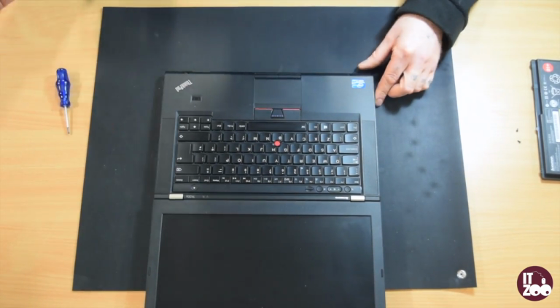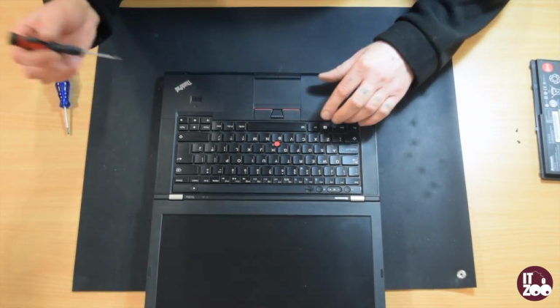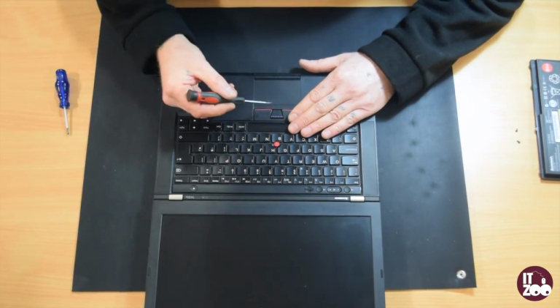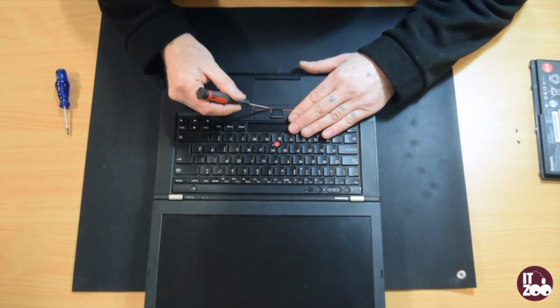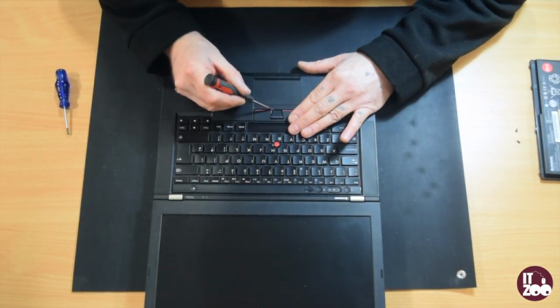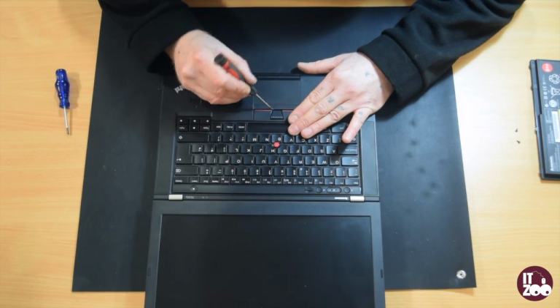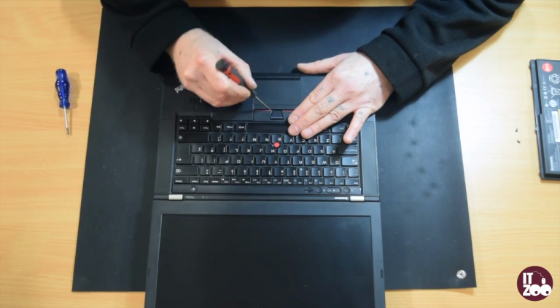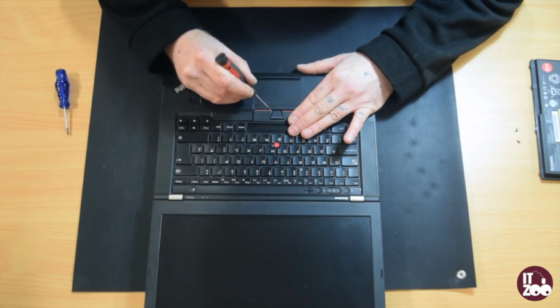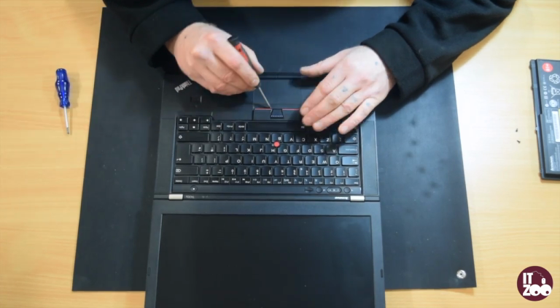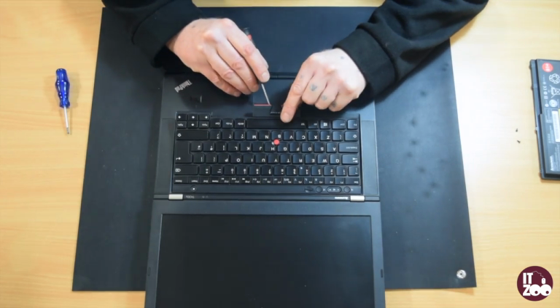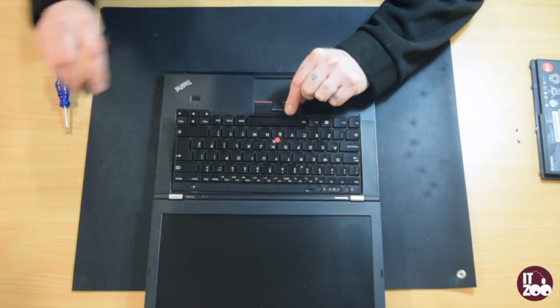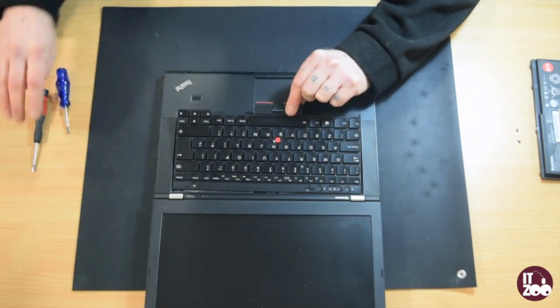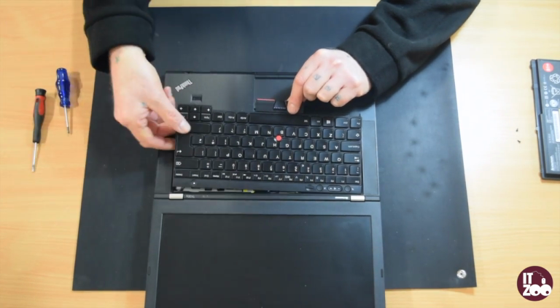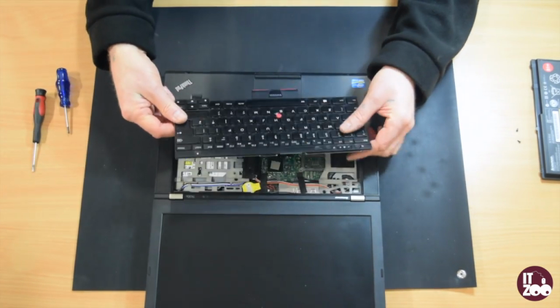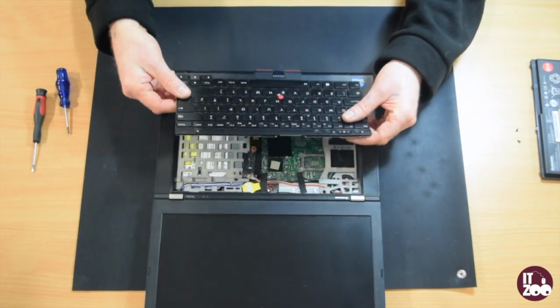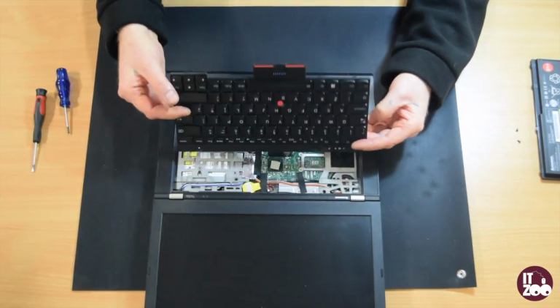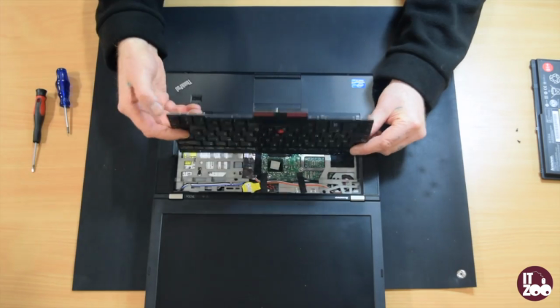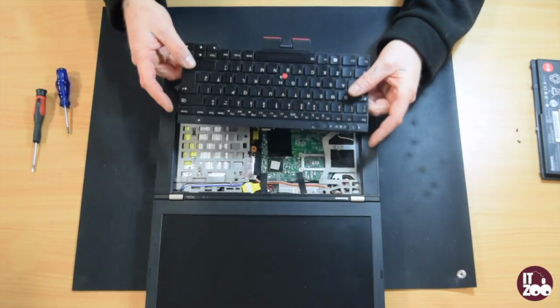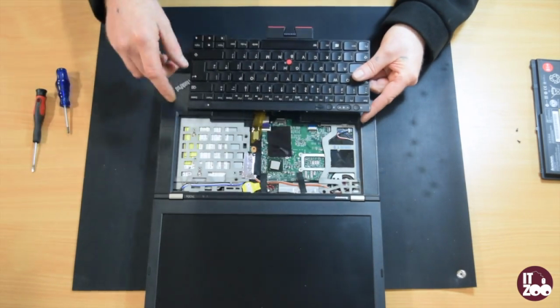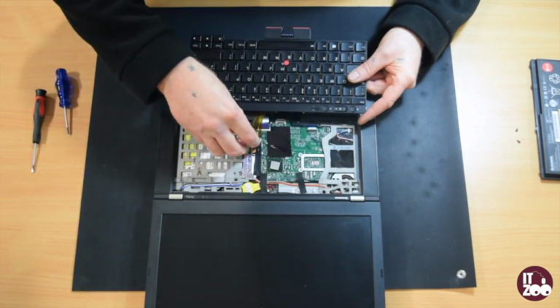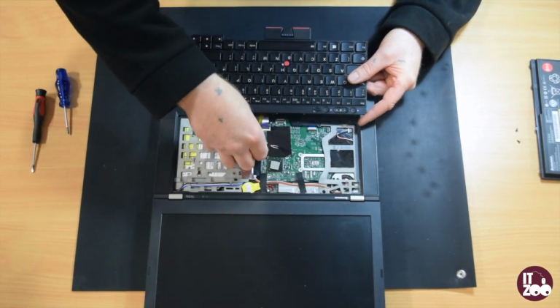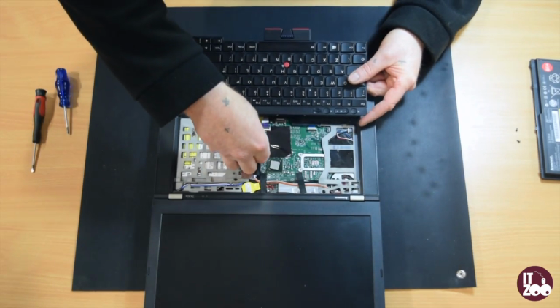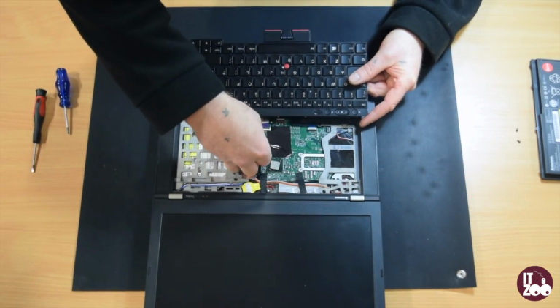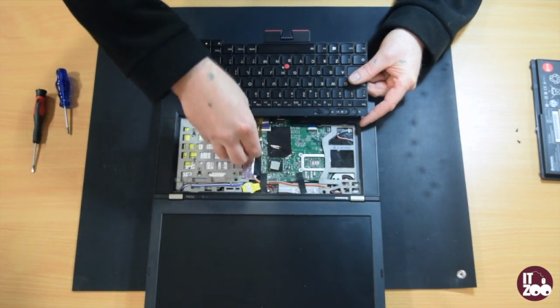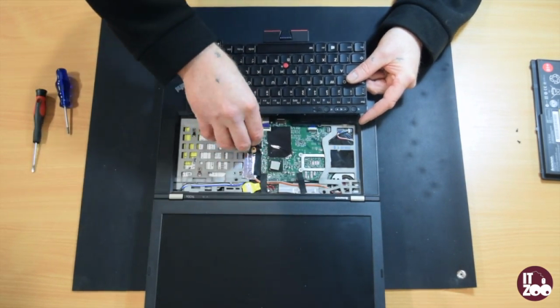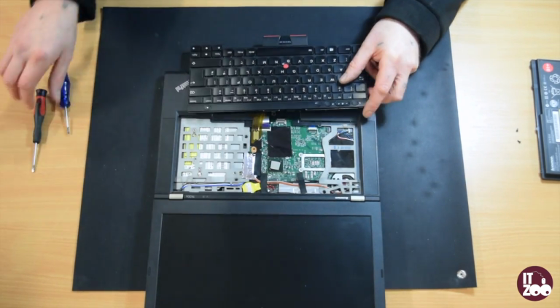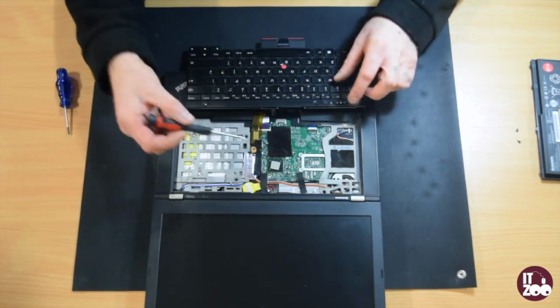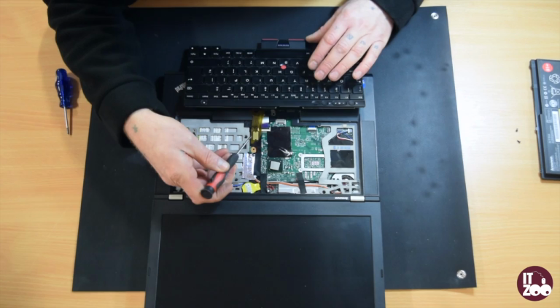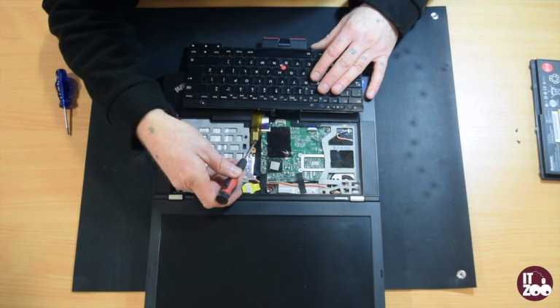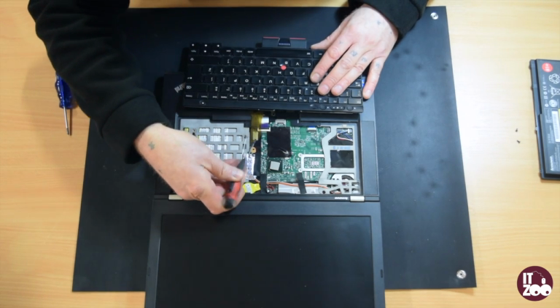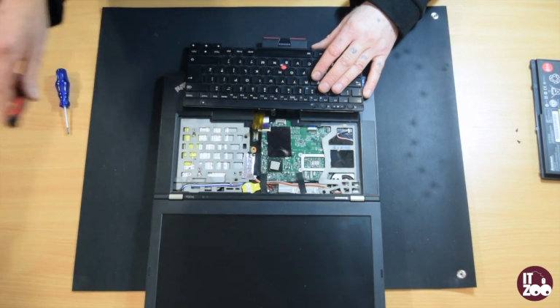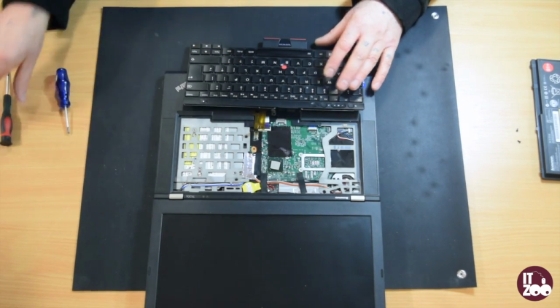Open the laptop up and, using a flat screwdriver, carefully remove the keyboard. Next, carefully remove the connecting cable from the motherboard.